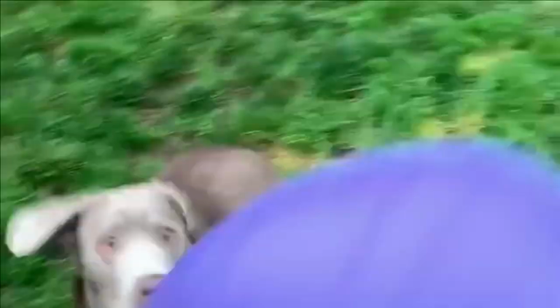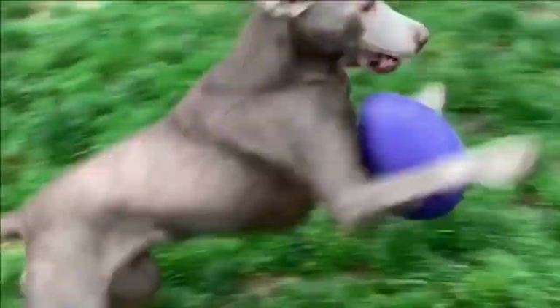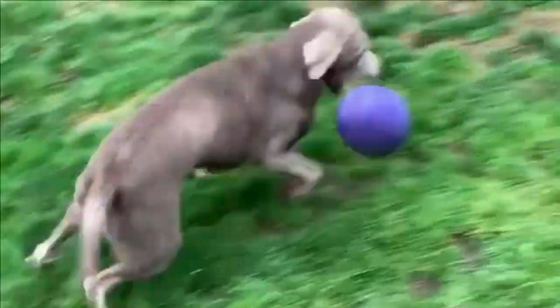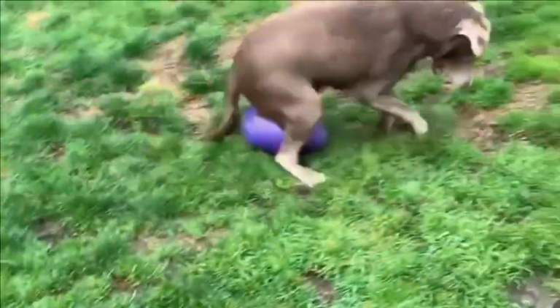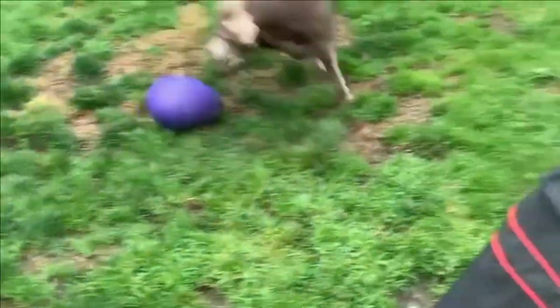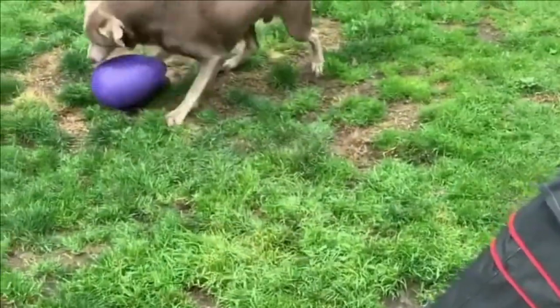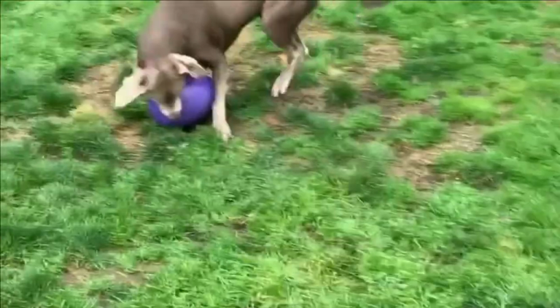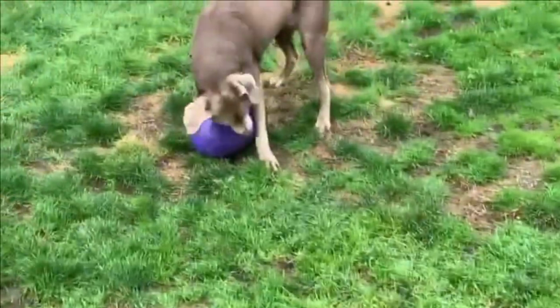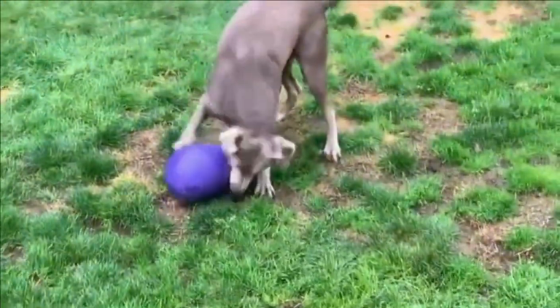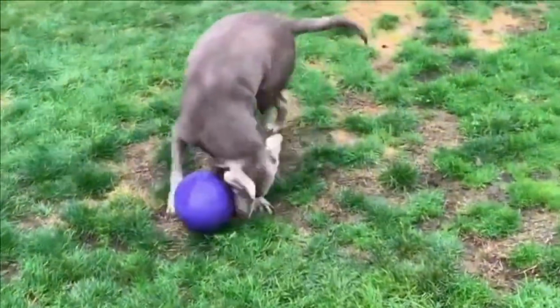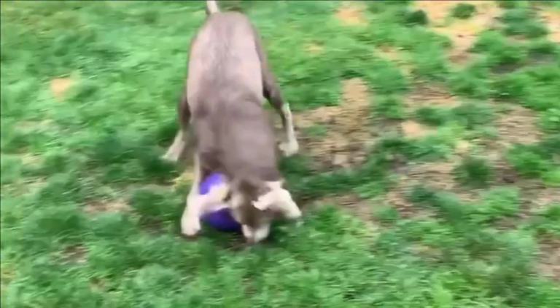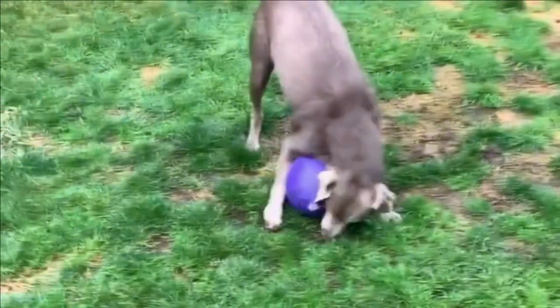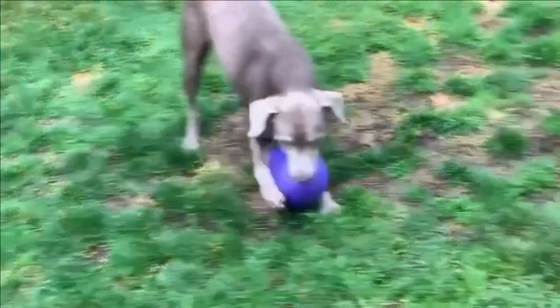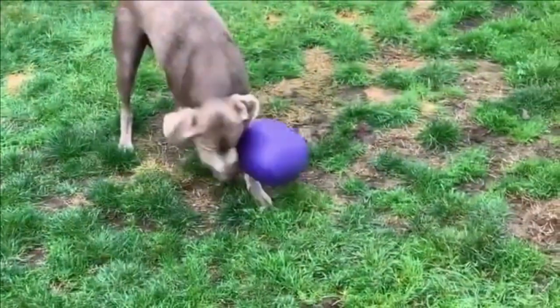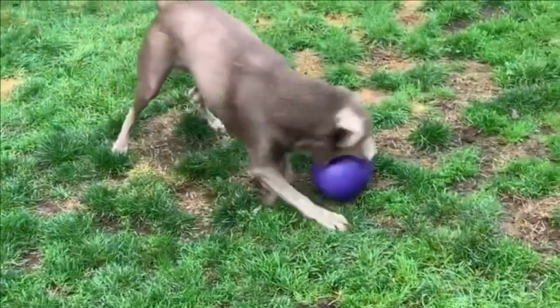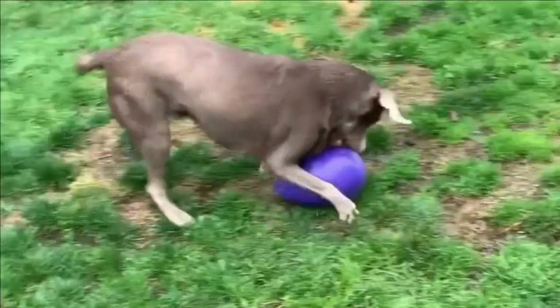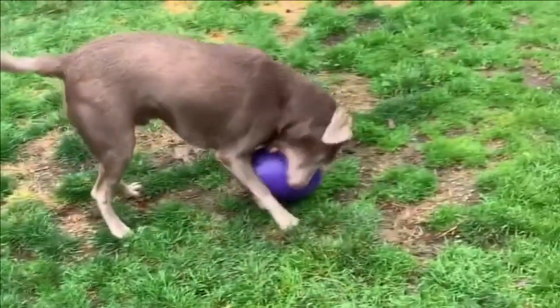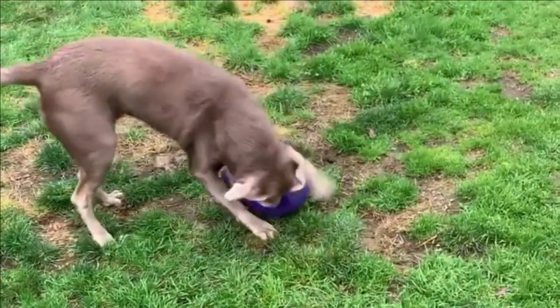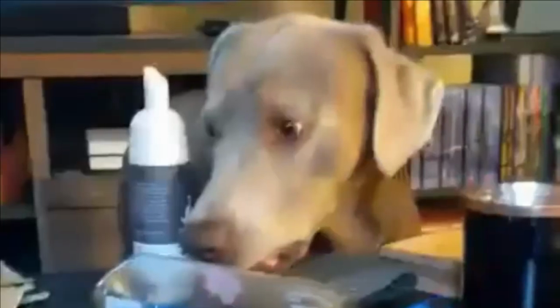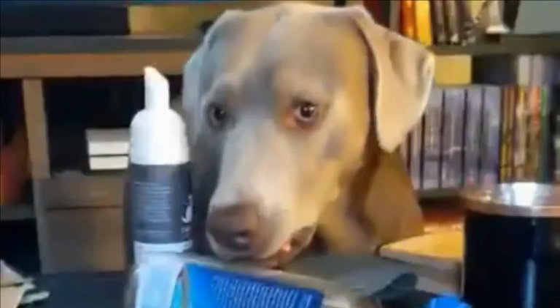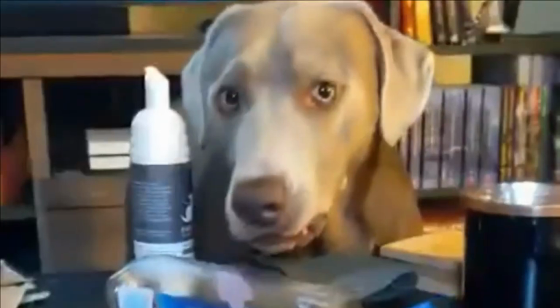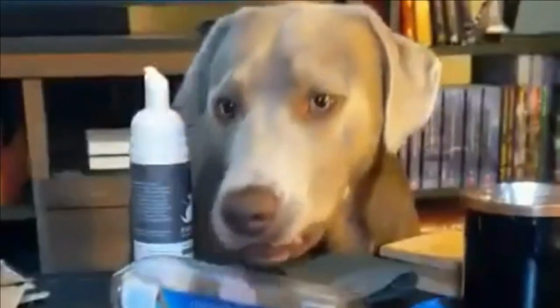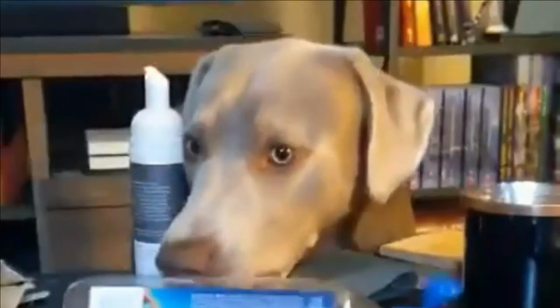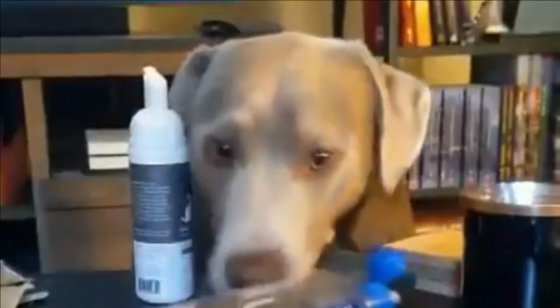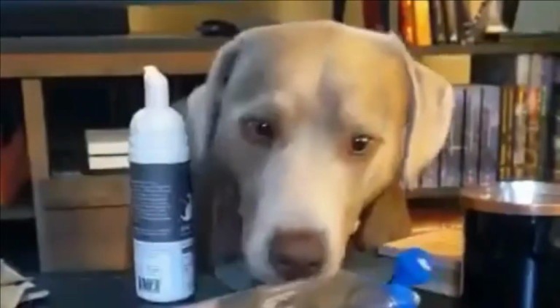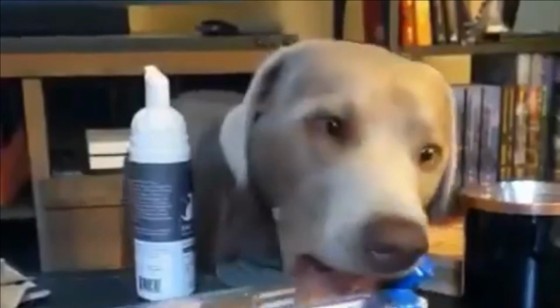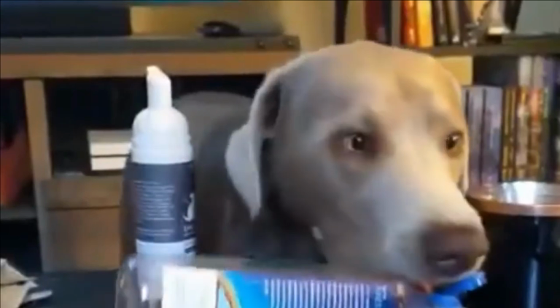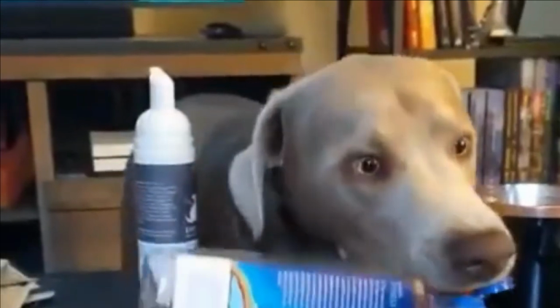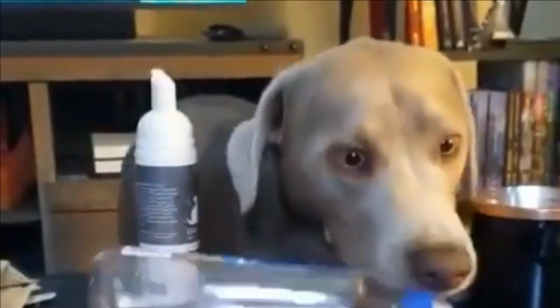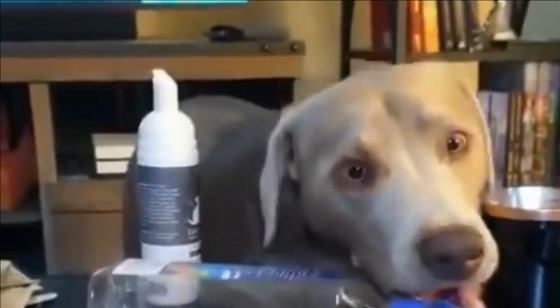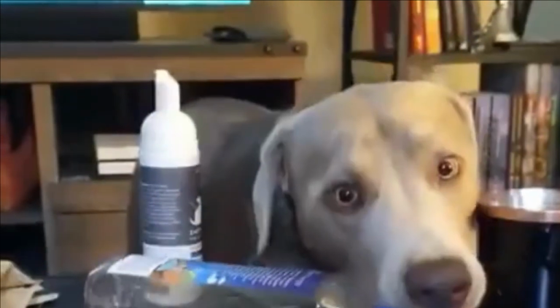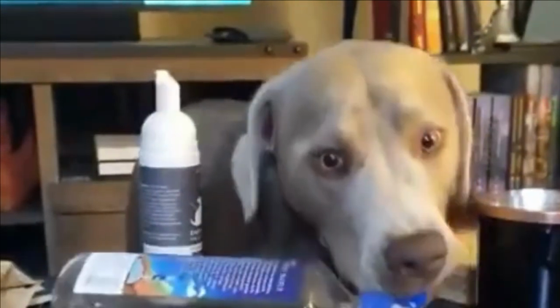Silver labs are so good-natured that they'll almost never lose their tempers. Because of this, they make the ideal family dog. If it is a true companion that you want, then the silver Labrador would make a great choice.